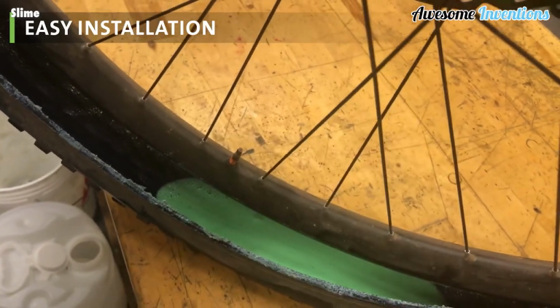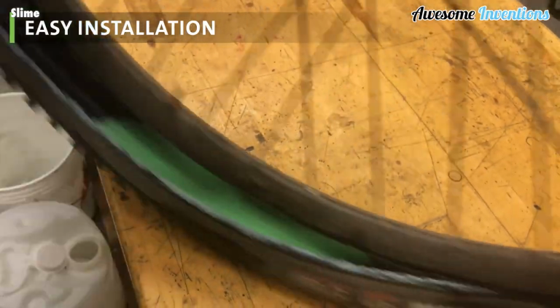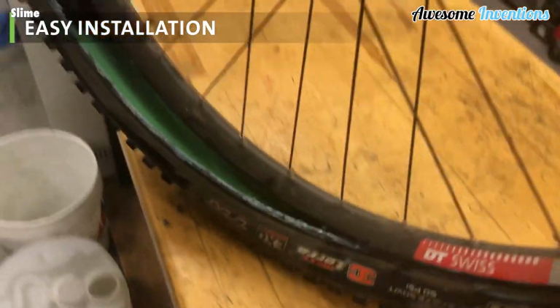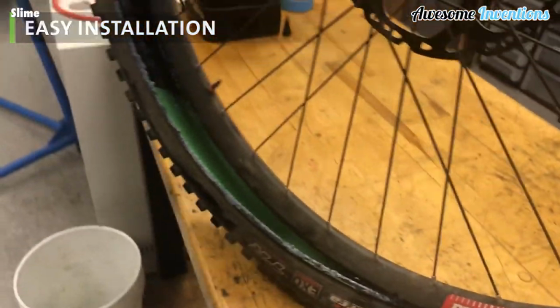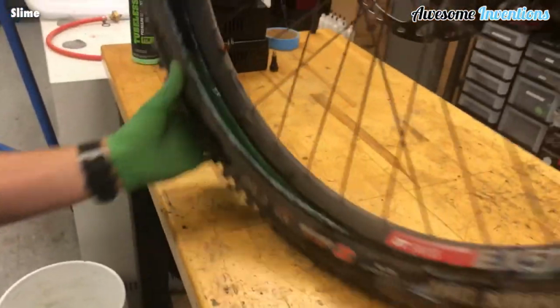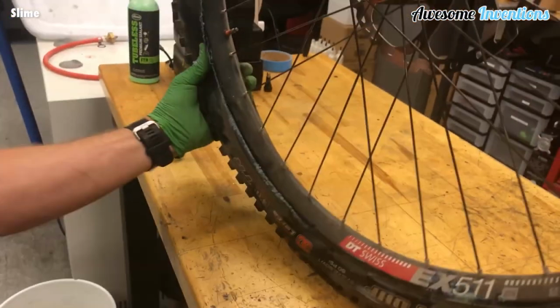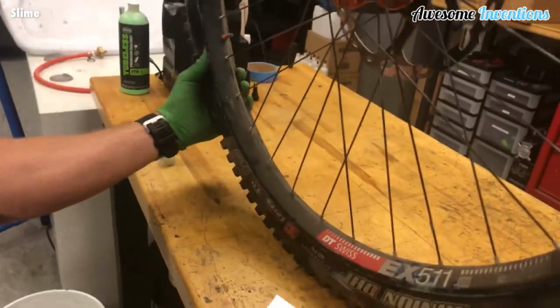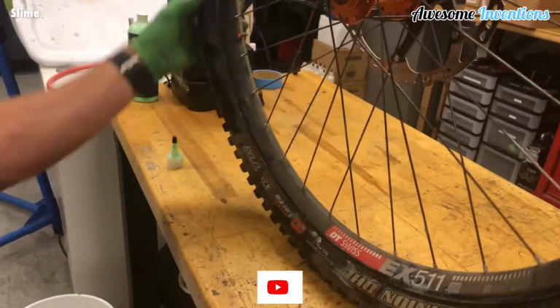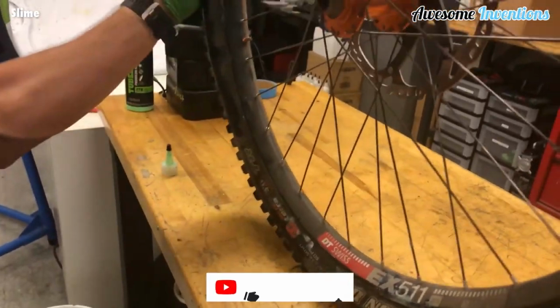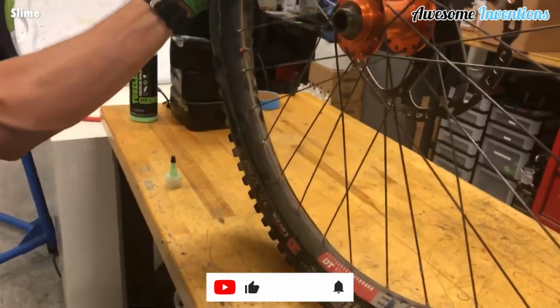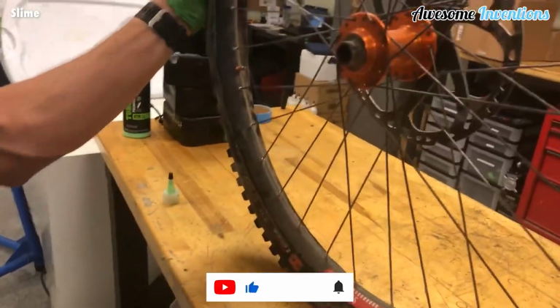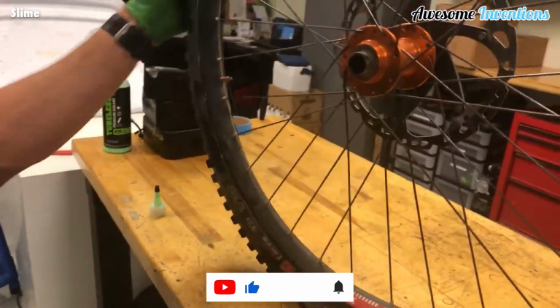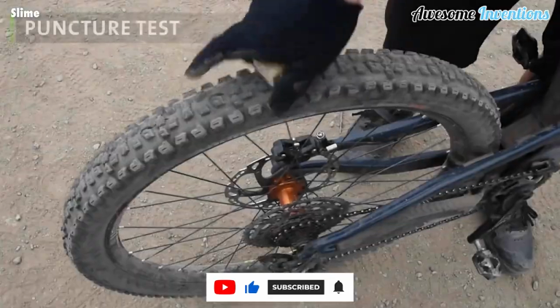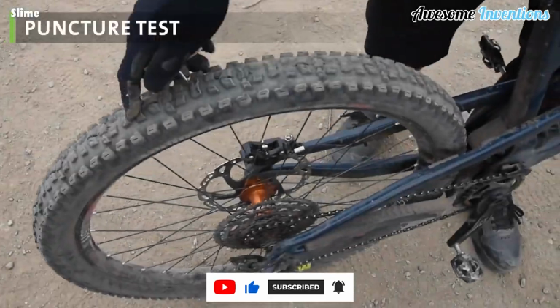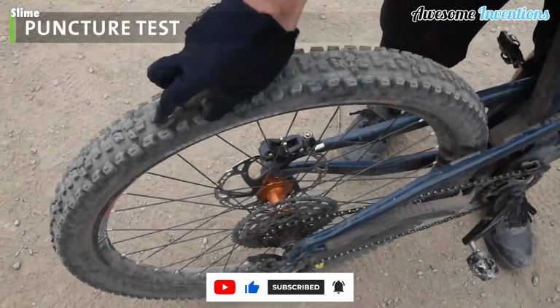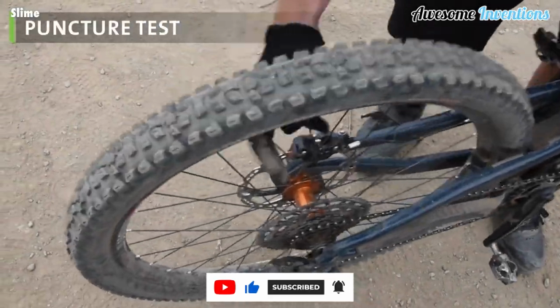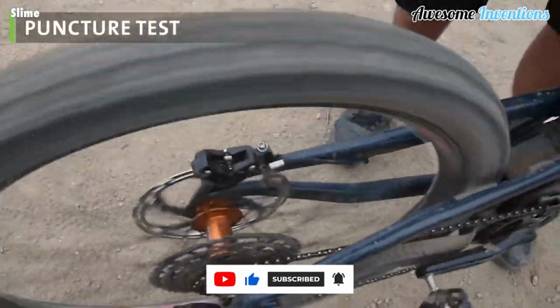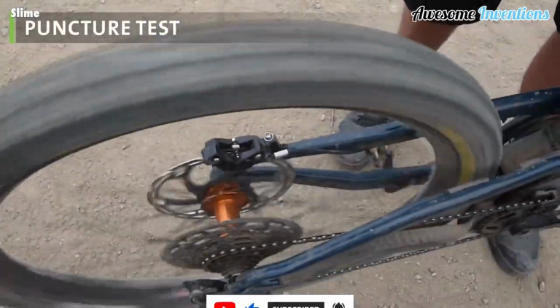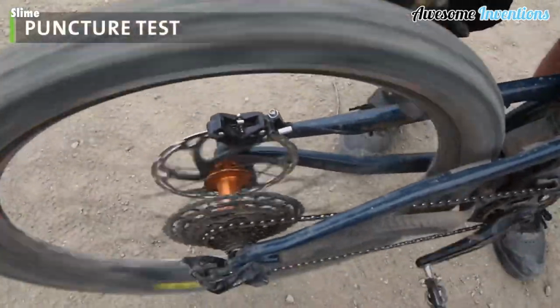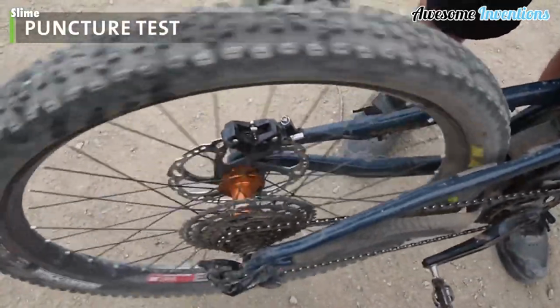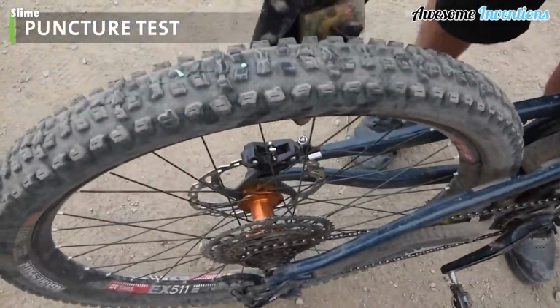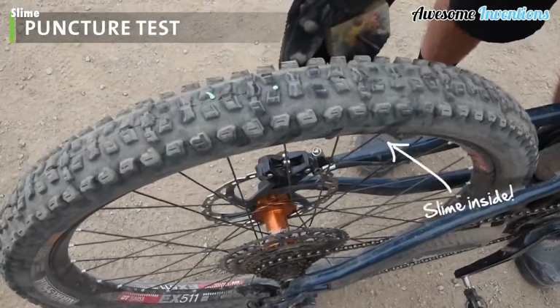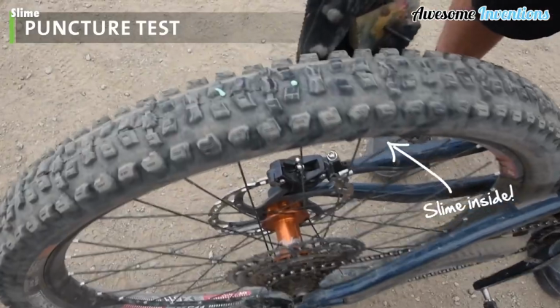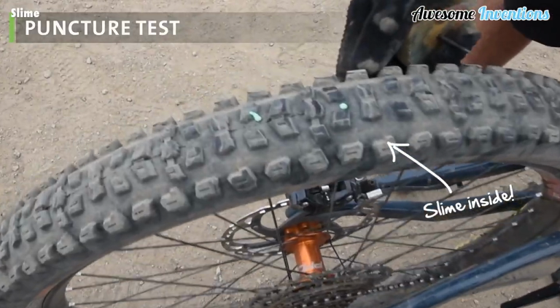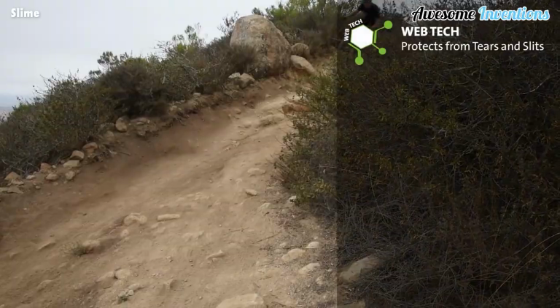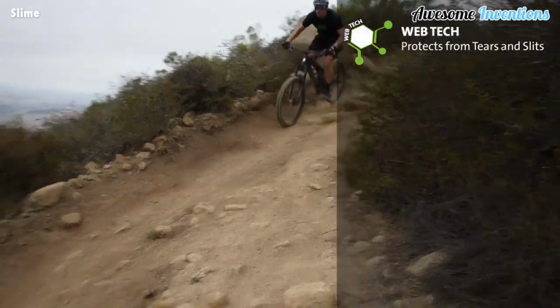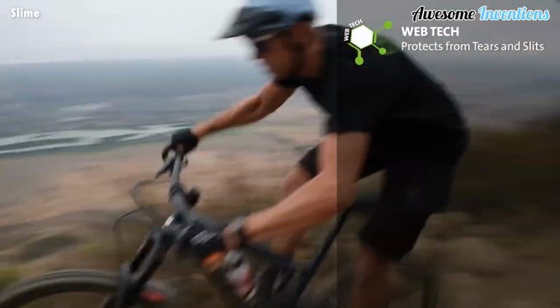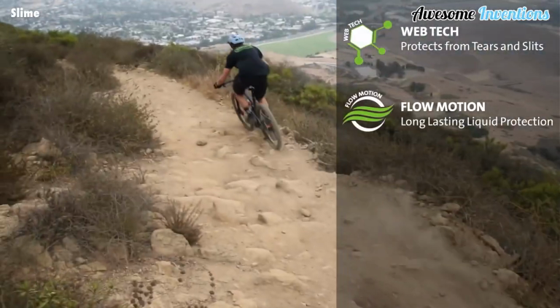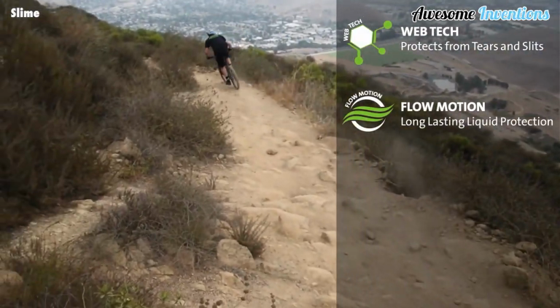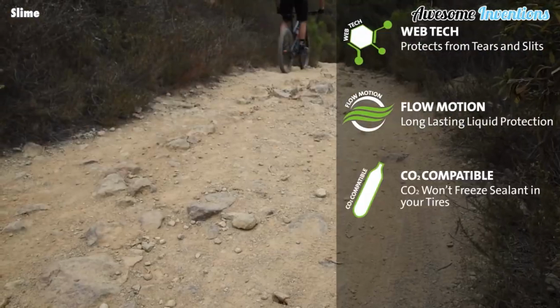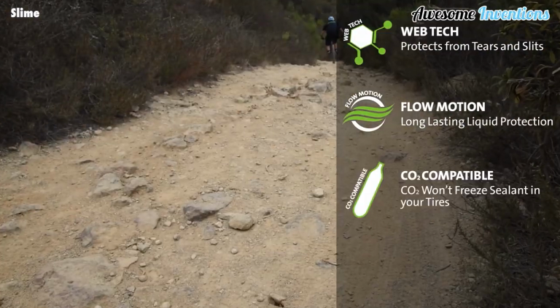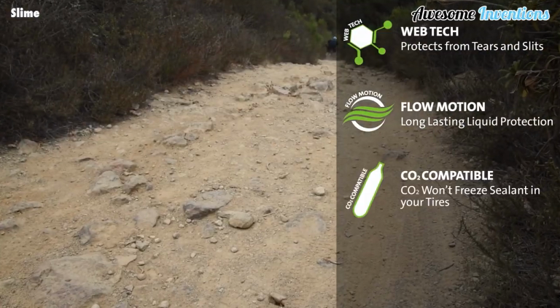Simply fill the tube with the directed amount of slime, then ensure the tire is inflated back to the correct pressure and give it a spin so the slime can make its way around the whole tire. There's no need to worry about little punctures when you have slime sealant in your tires.